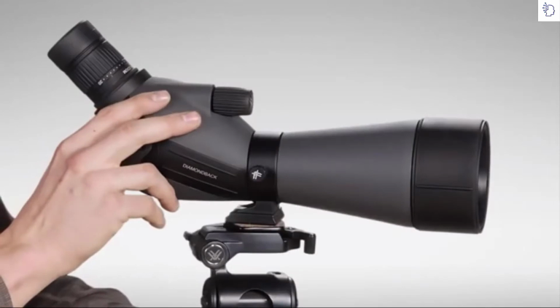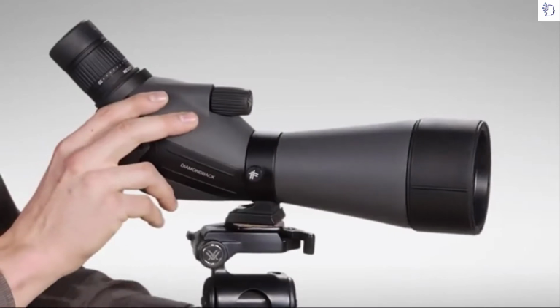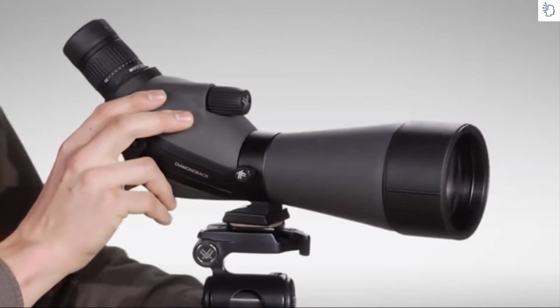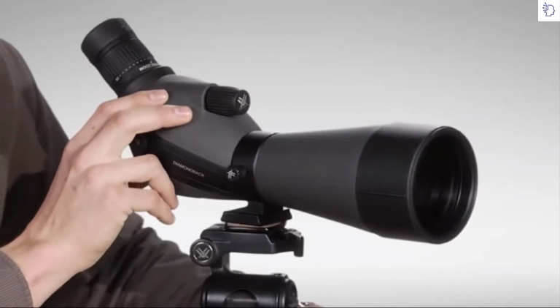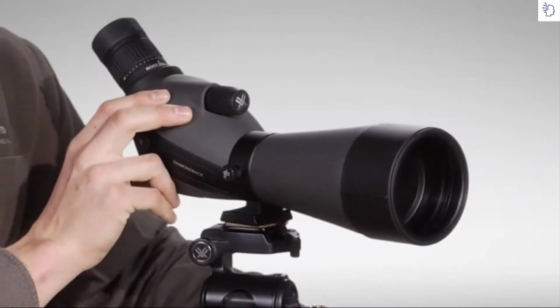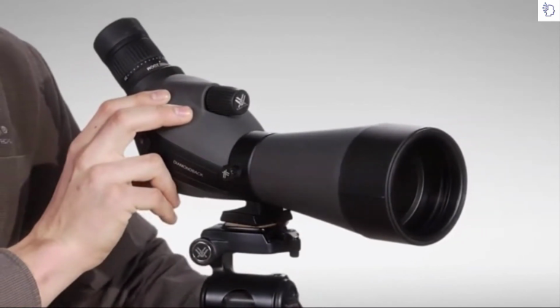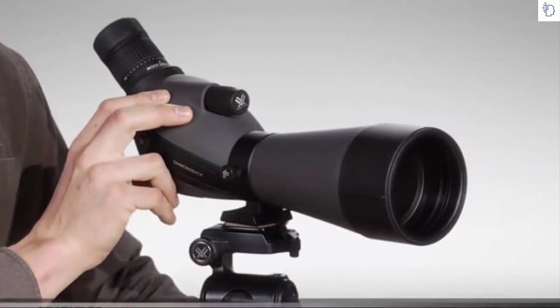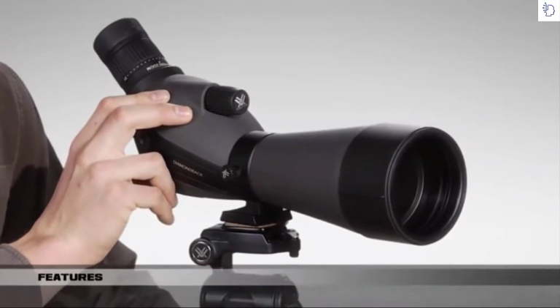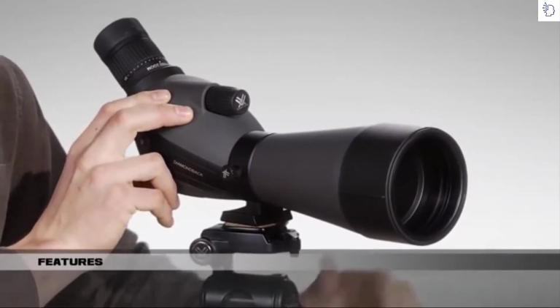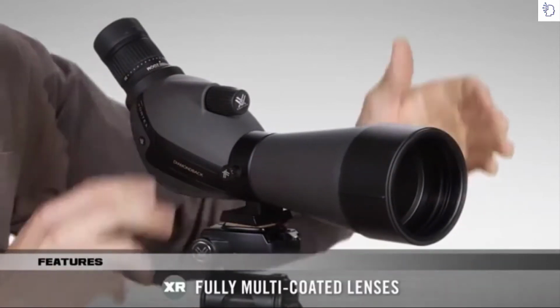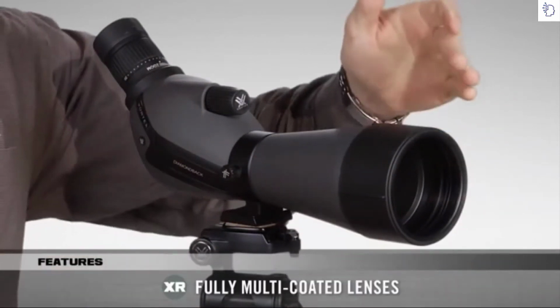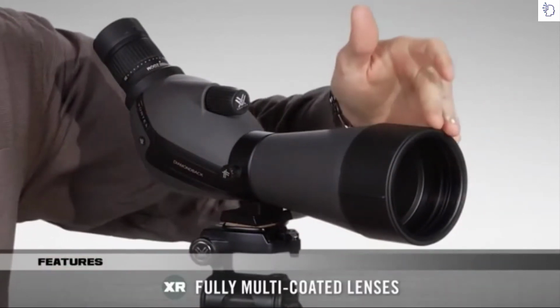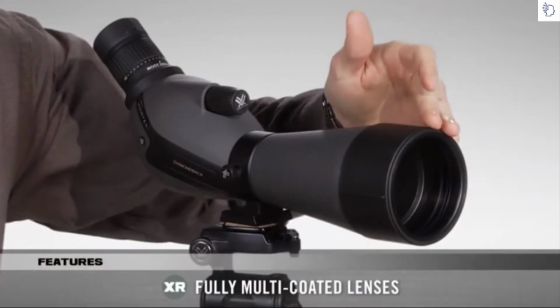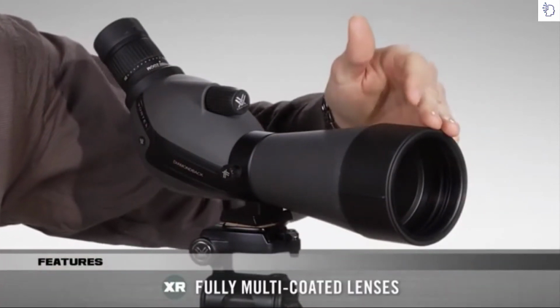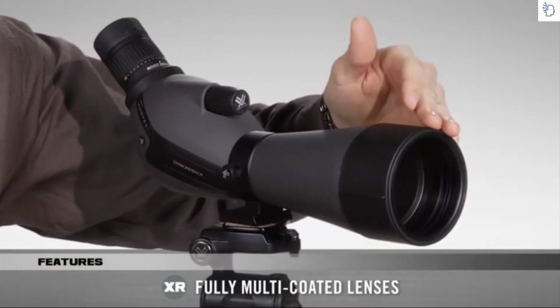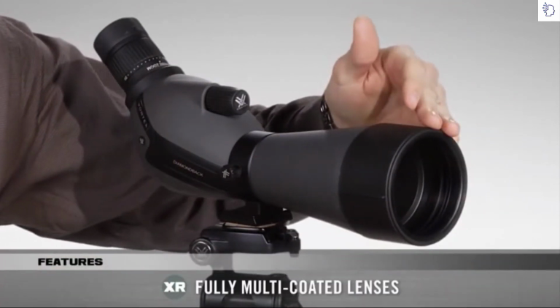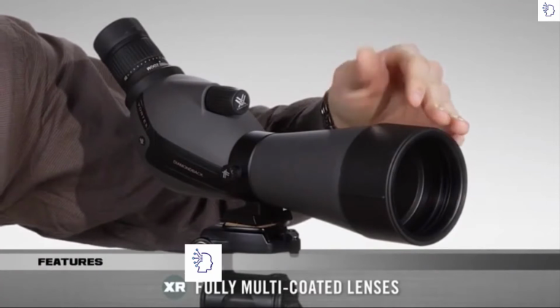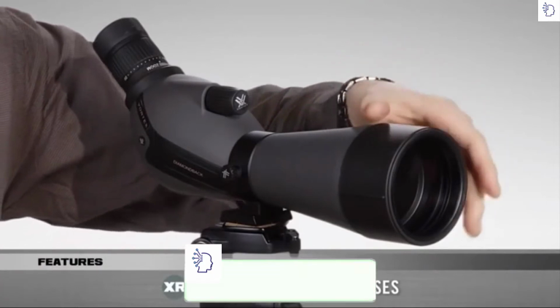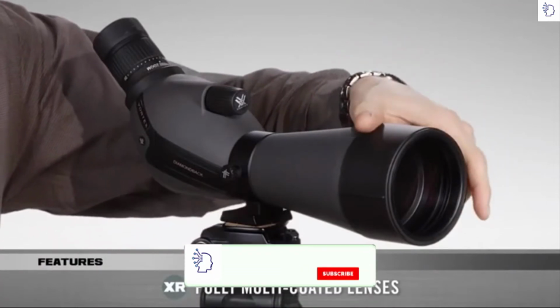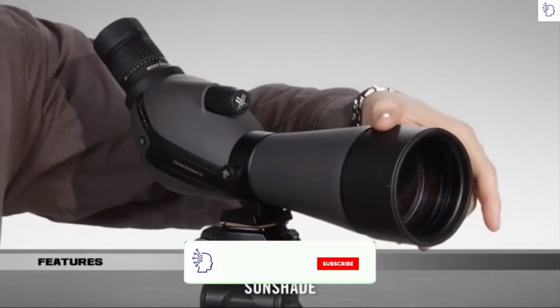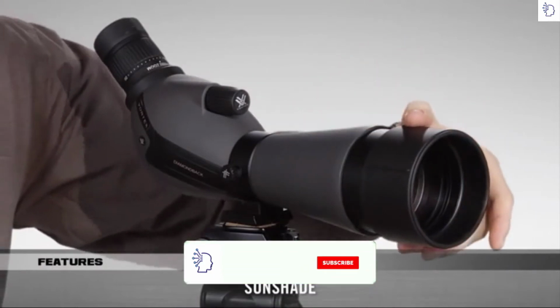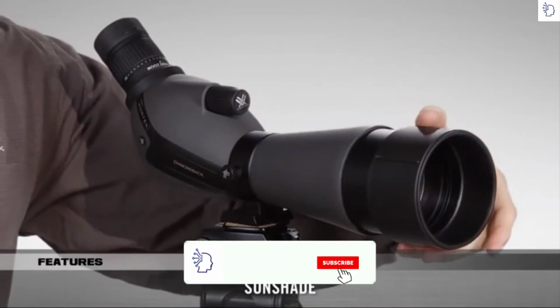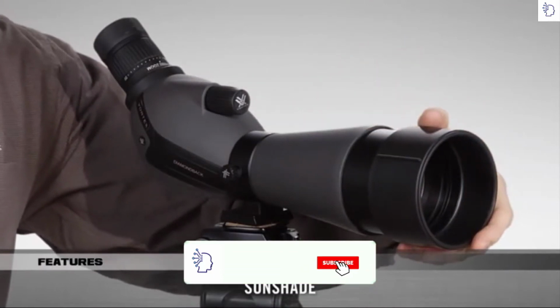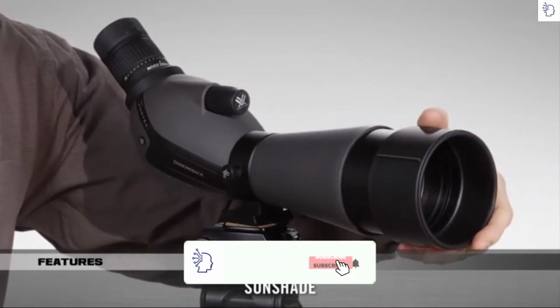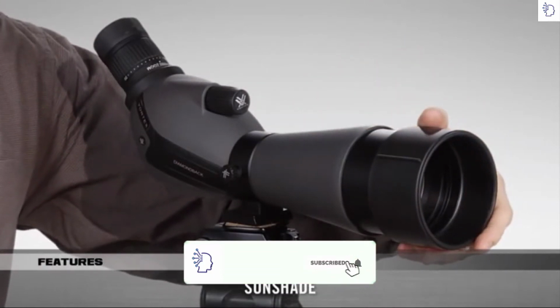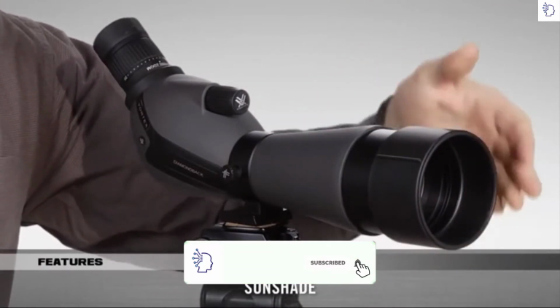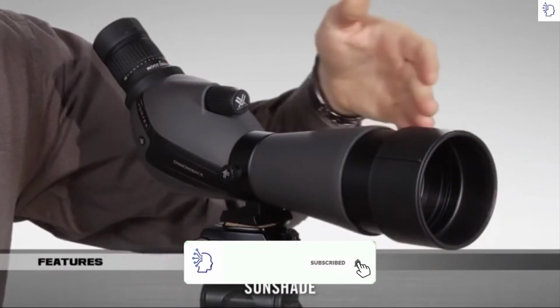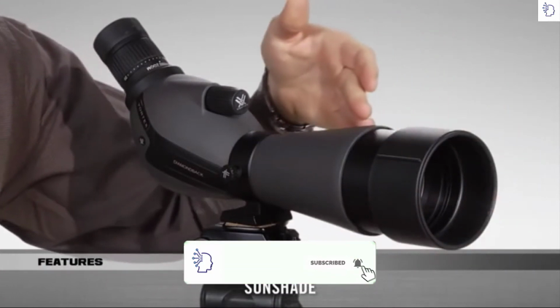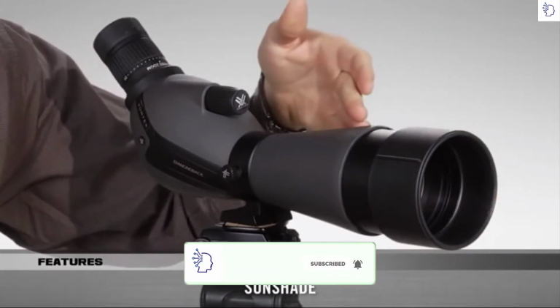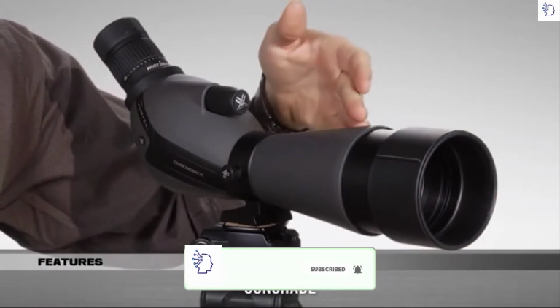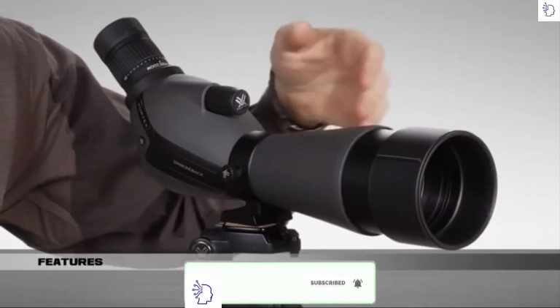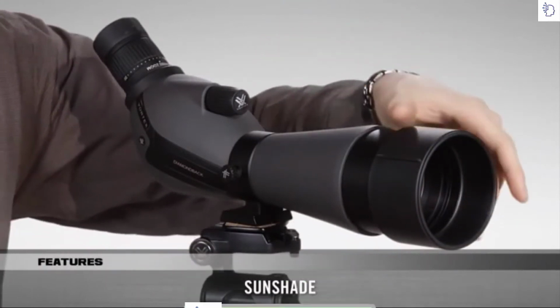Starting from the front, the Diamondback Spotting Scope has fully multi-coated lenses. When combined with the sun glare reducing shield, it gives you excellent light transmission and a clear image.